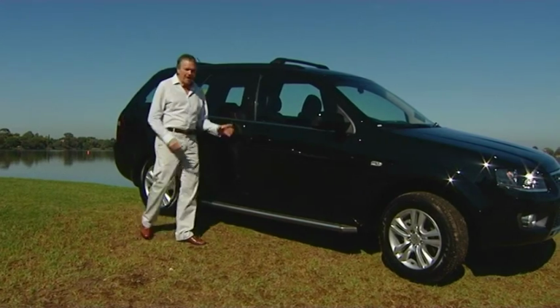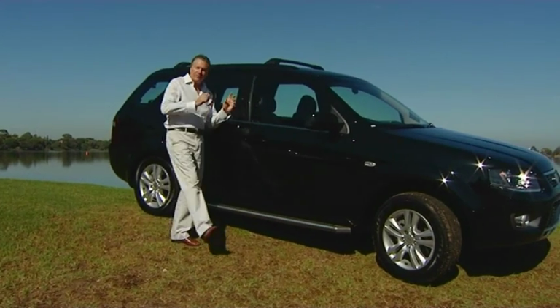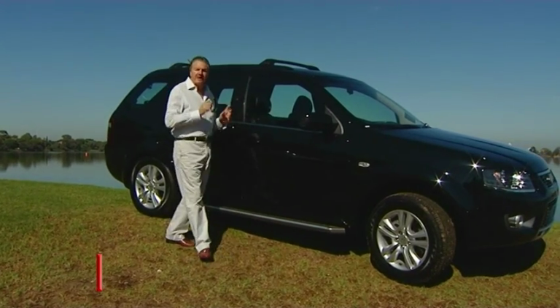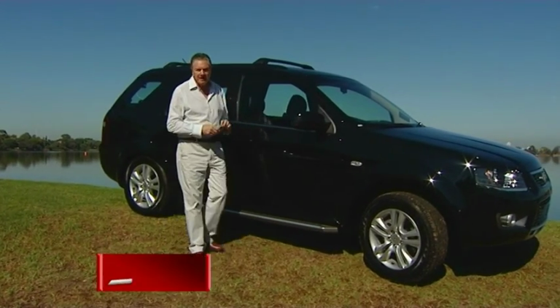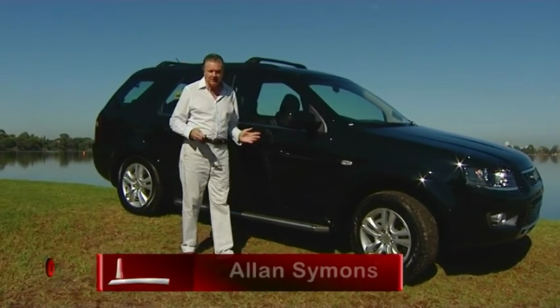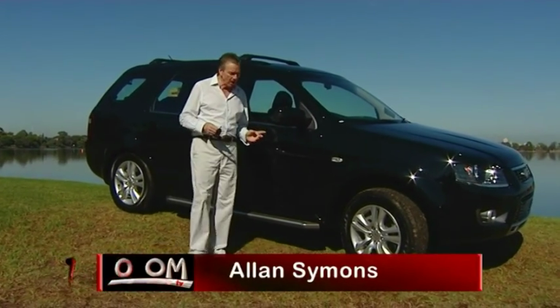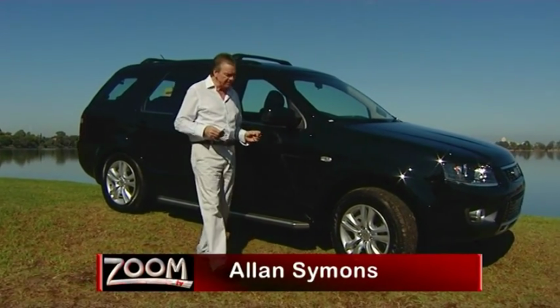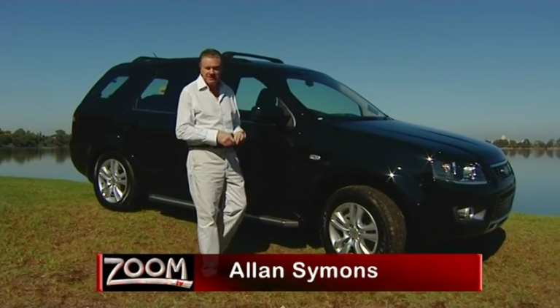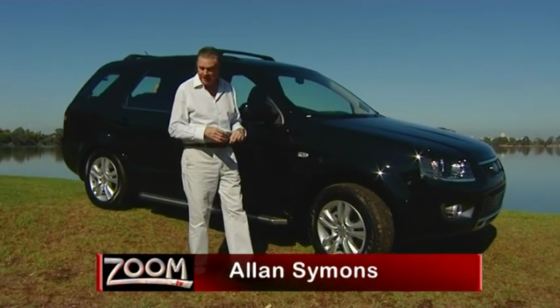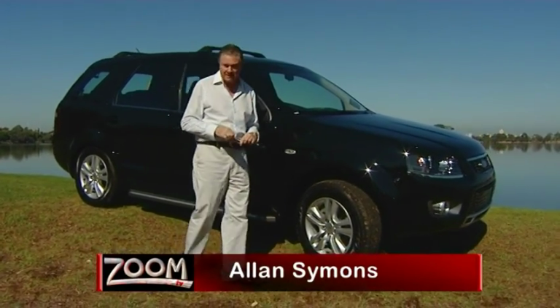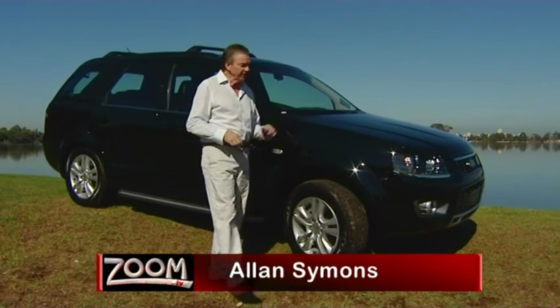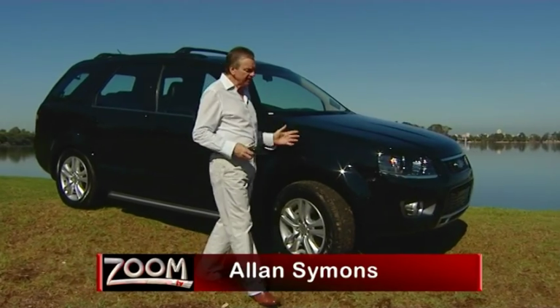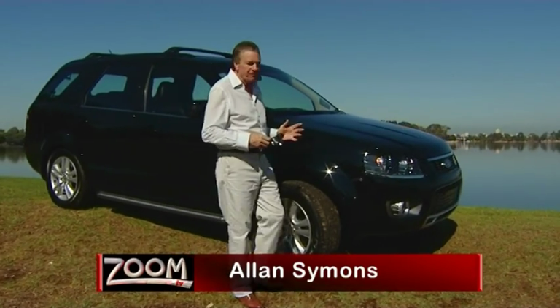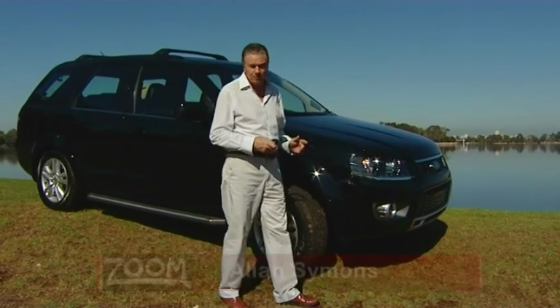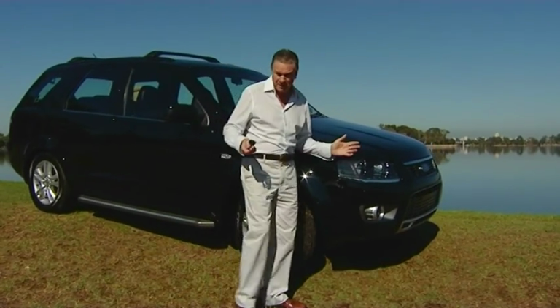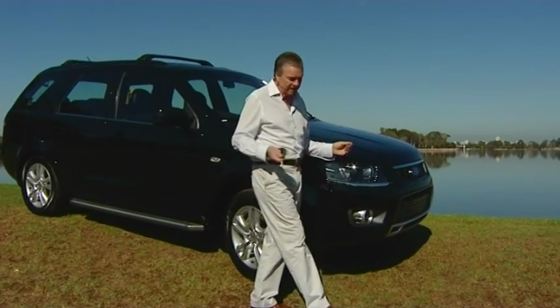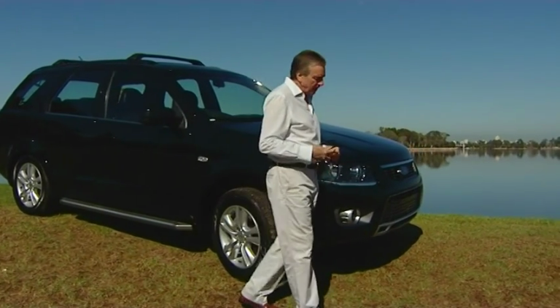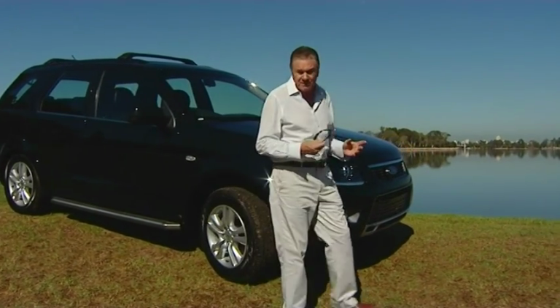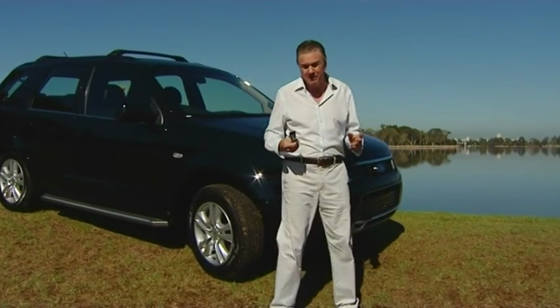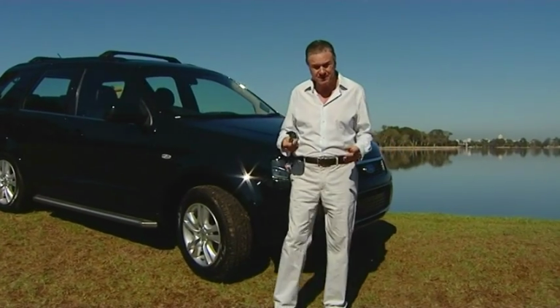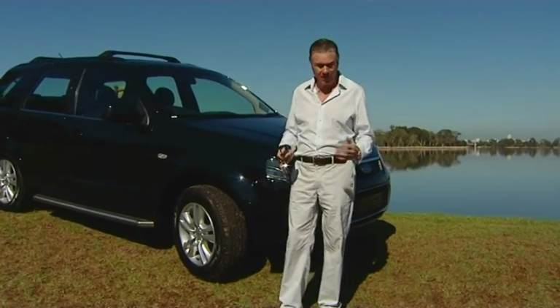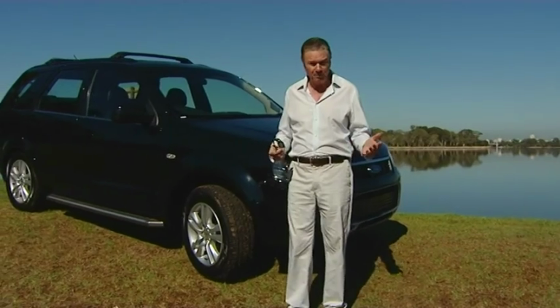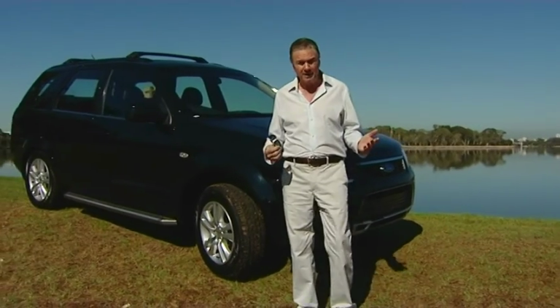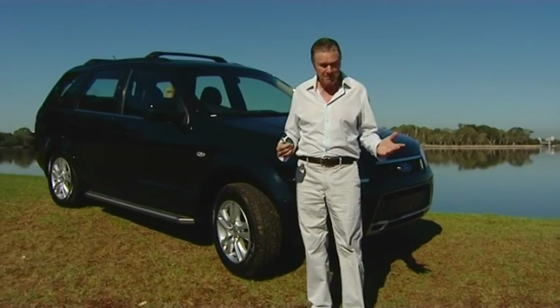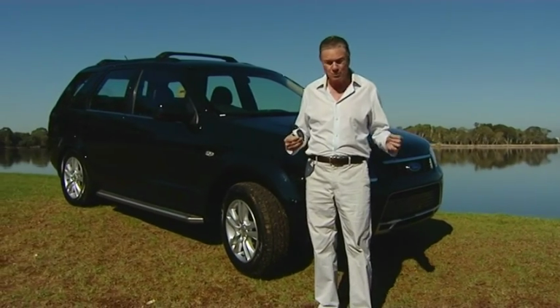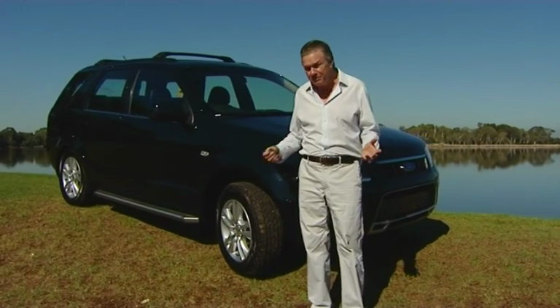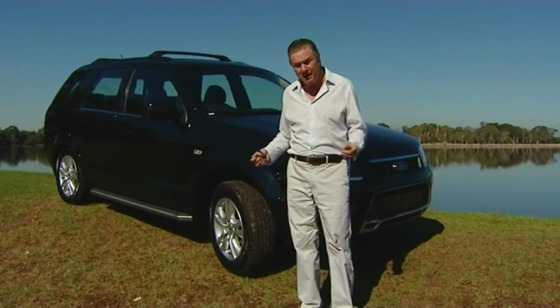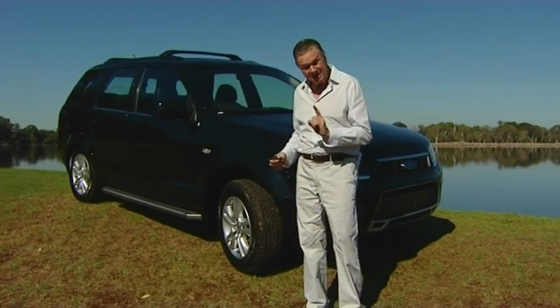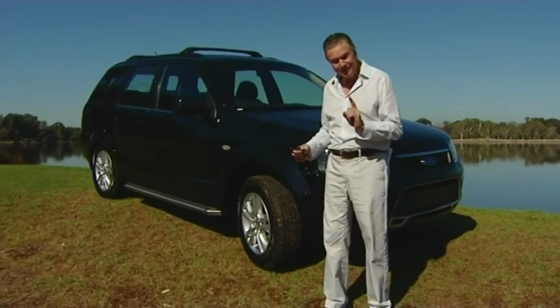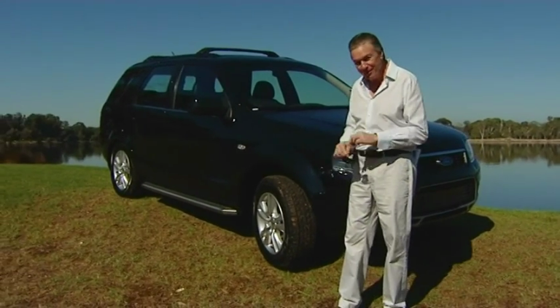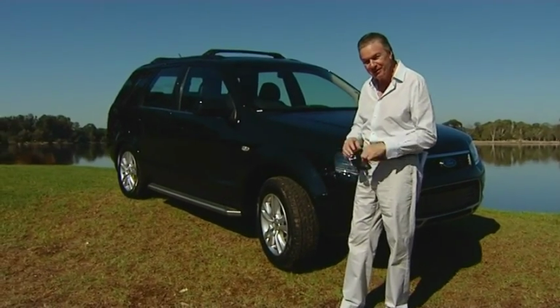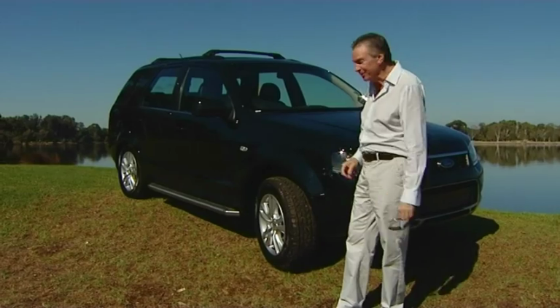If you're looking for car-like comfort, ride, performance and handling, with the ability to go off-road without being a truck, and seven-seat capacity without being a boring mini bus or people mover, then this could very well be the car for you.